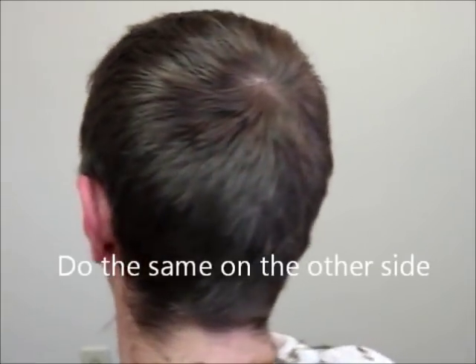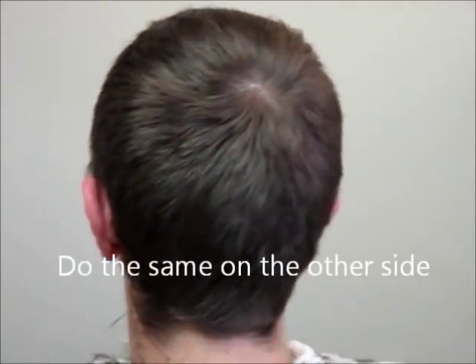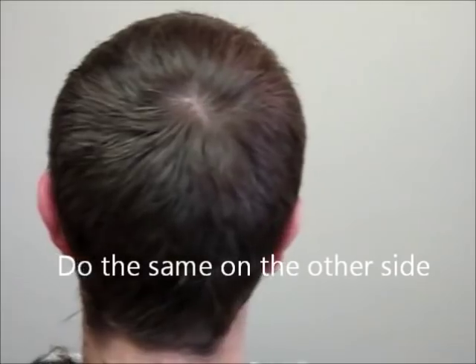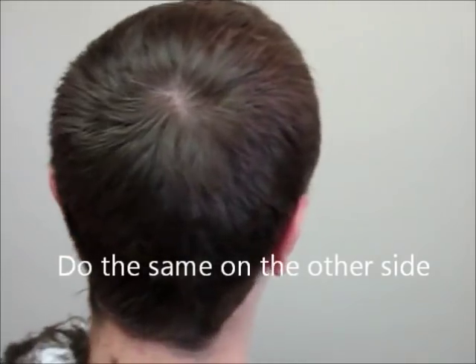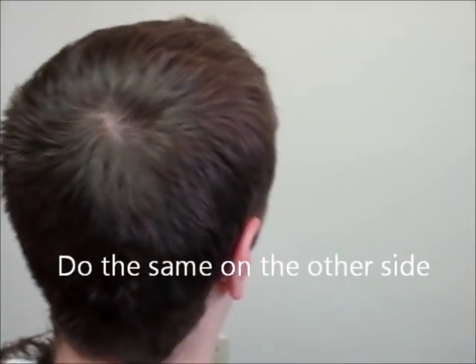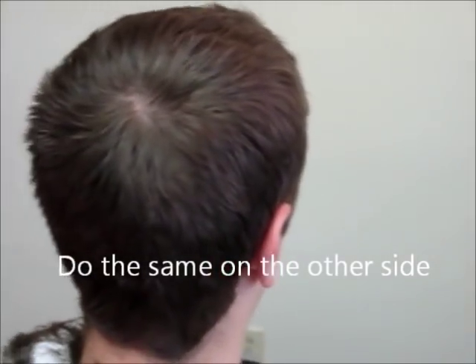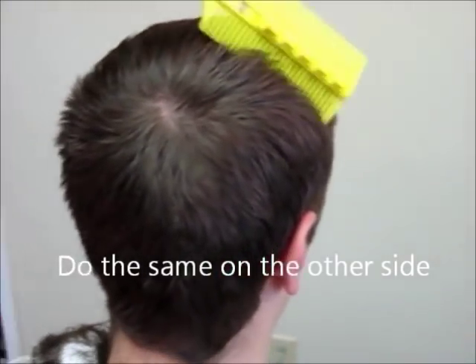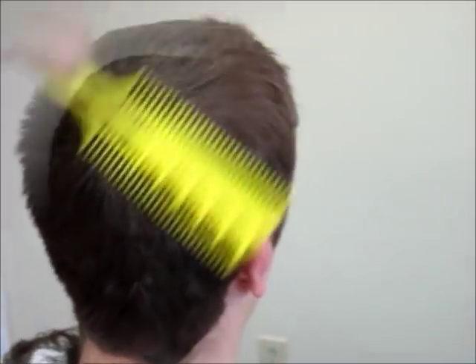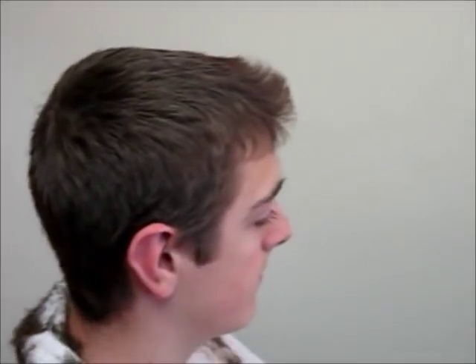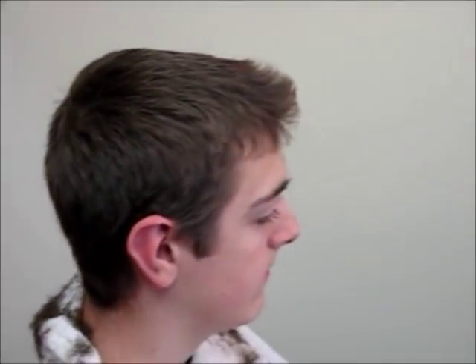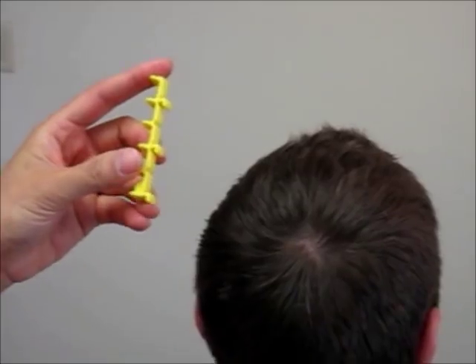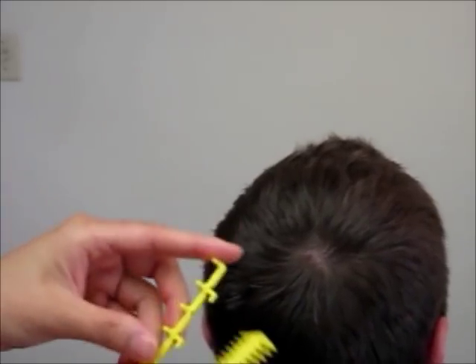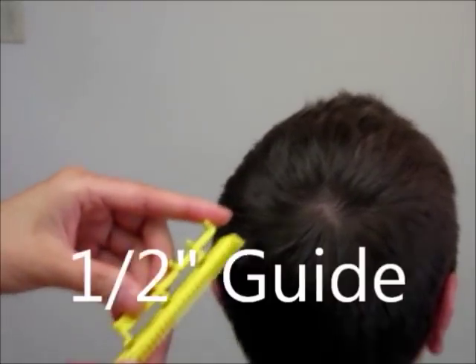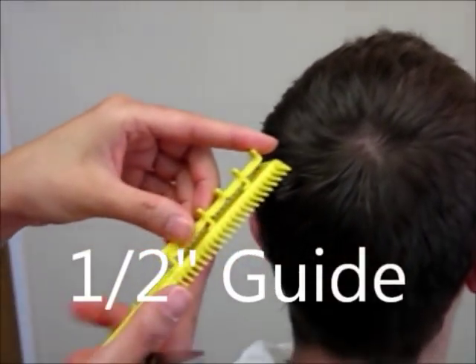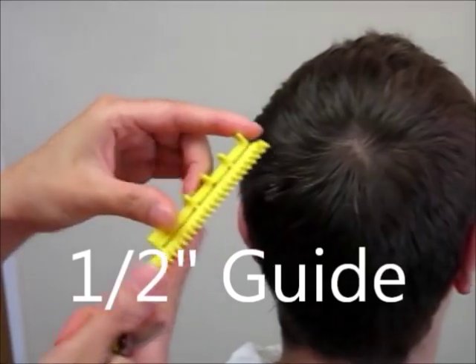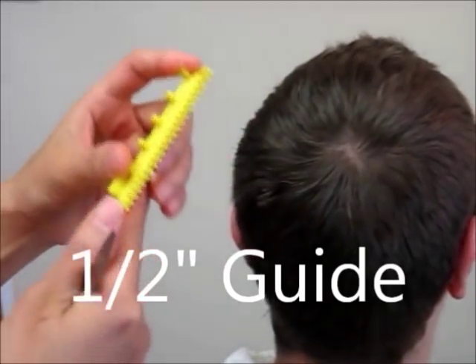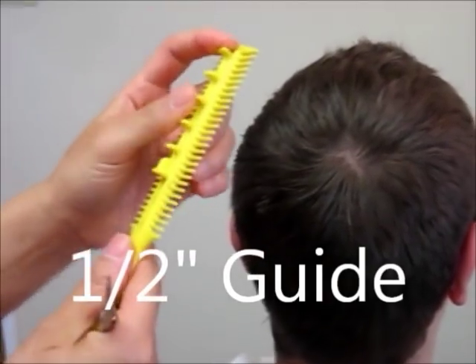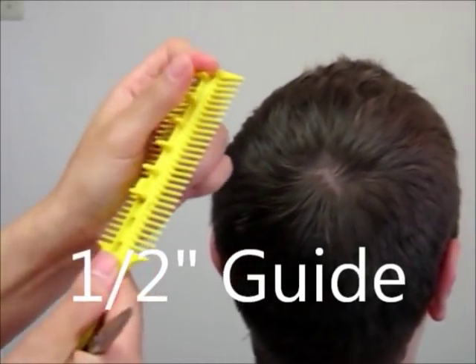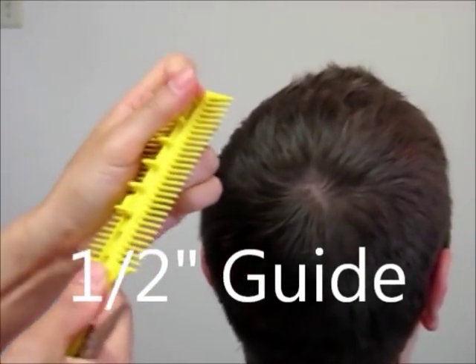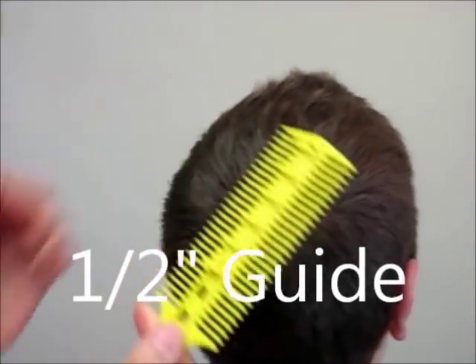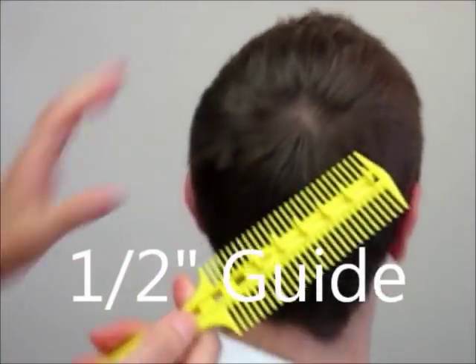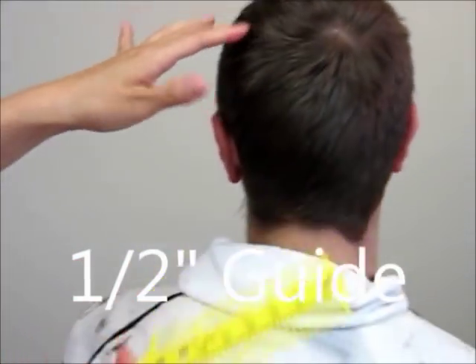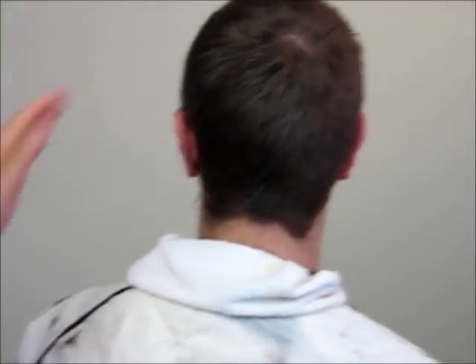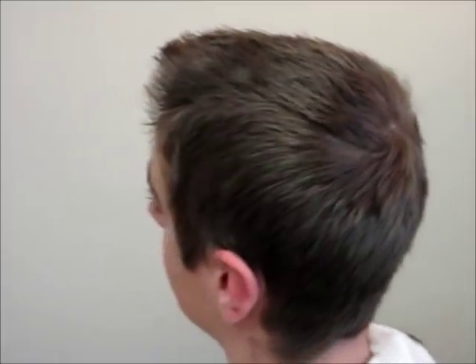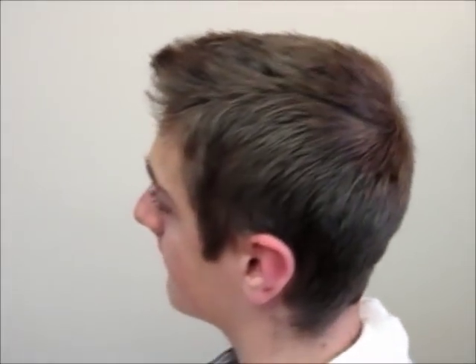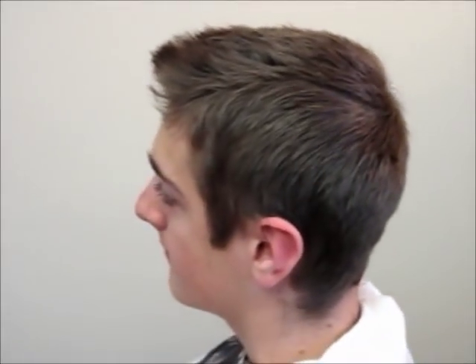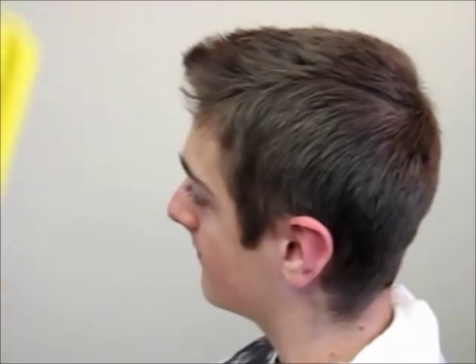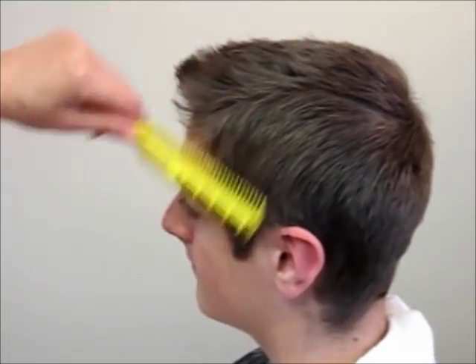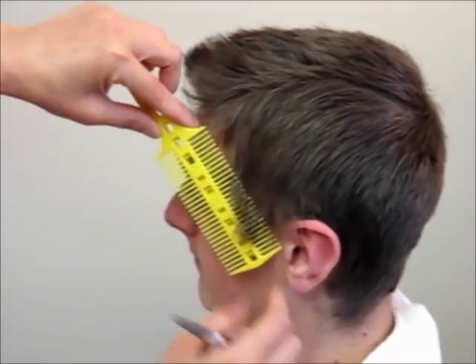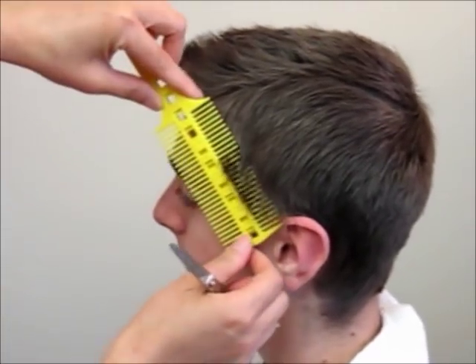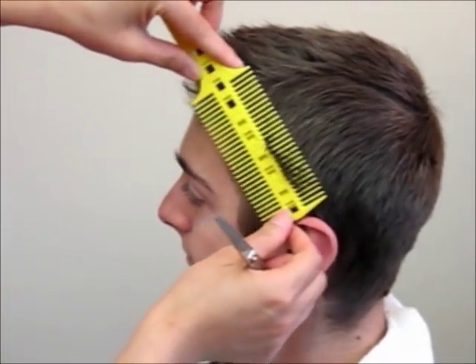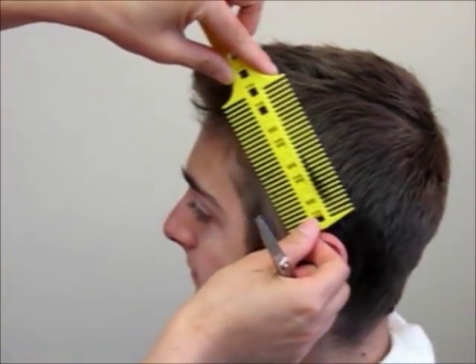Now do the same thing on the other side. Now we switch to the ½ inch guide to cut the sides shorter. Again, as you can see, just place the comb on the bottom of the side and move it straight upward. It shows you where to cut and how much to cut.